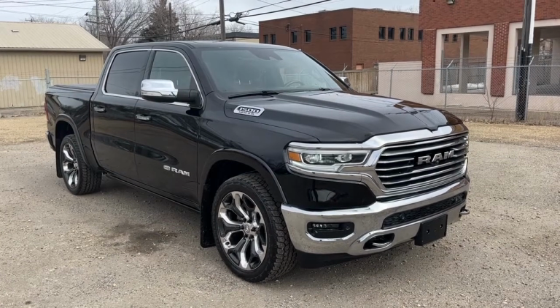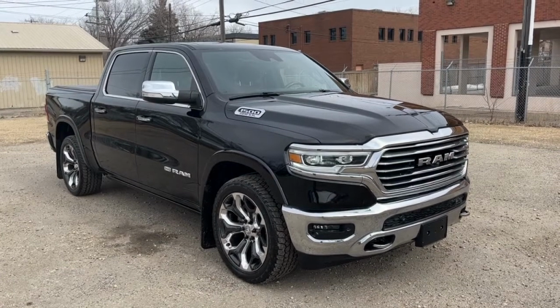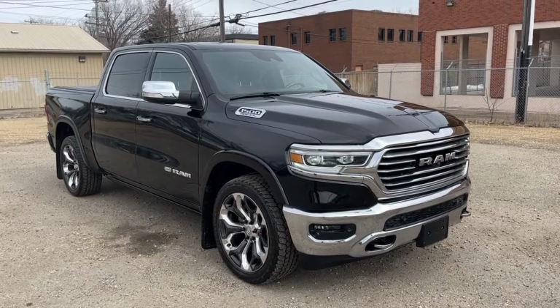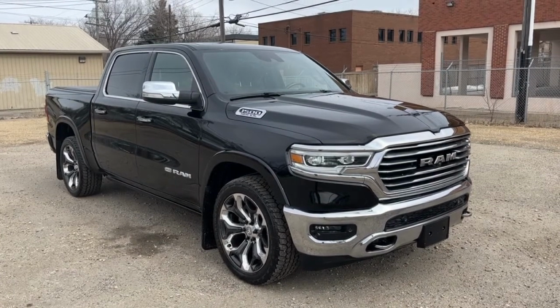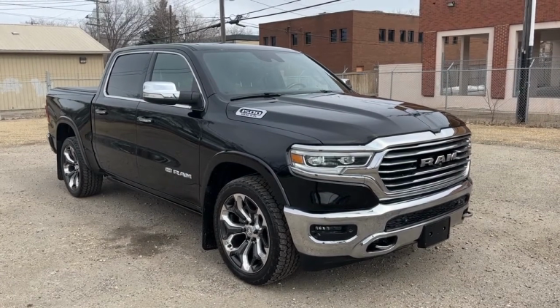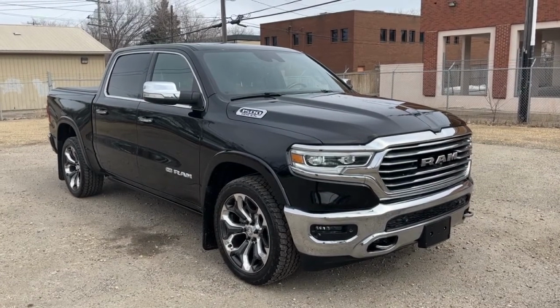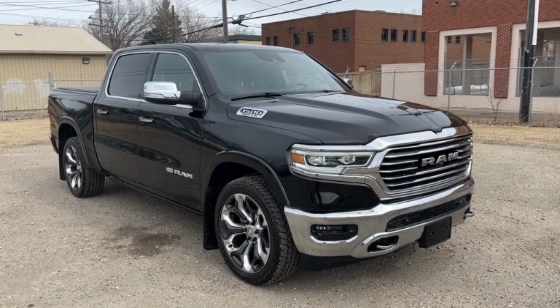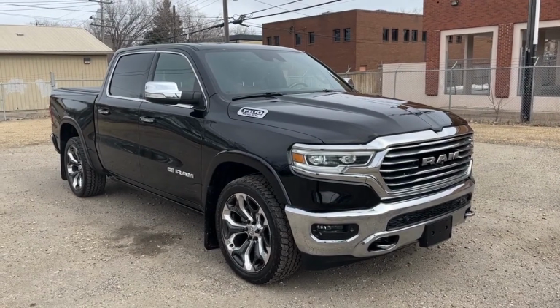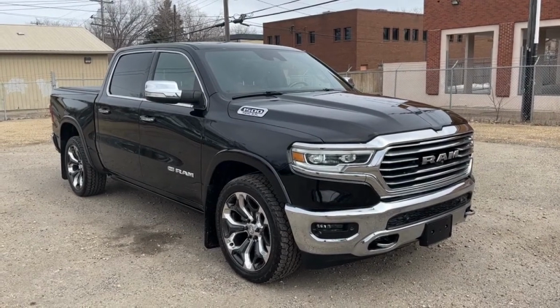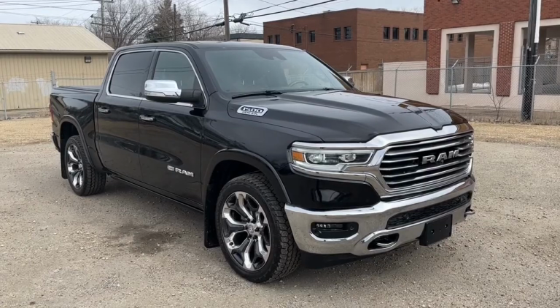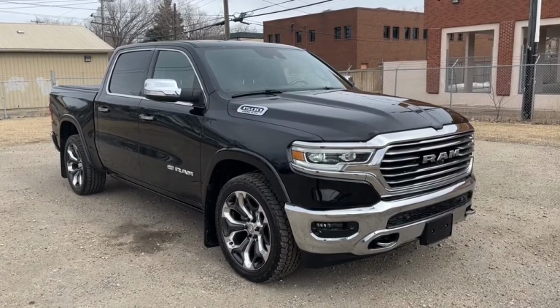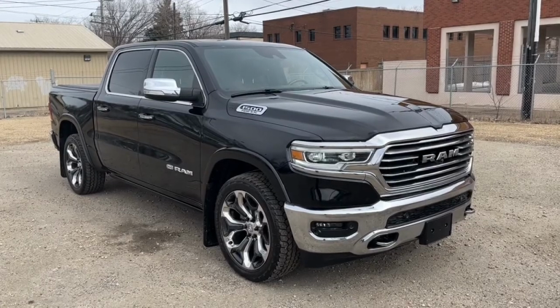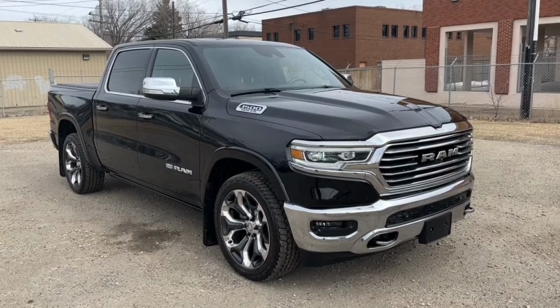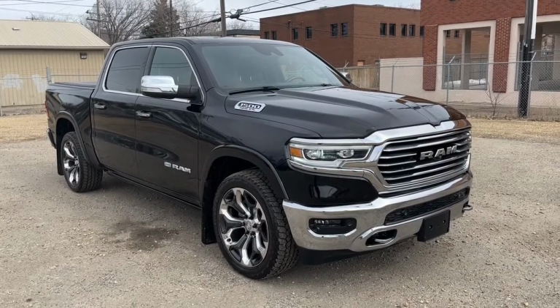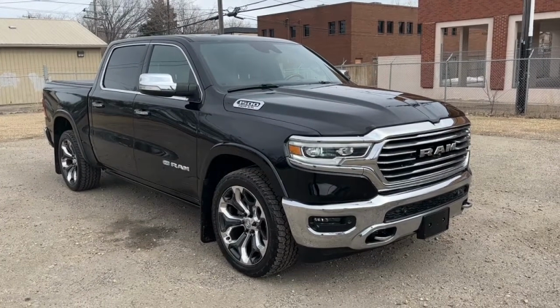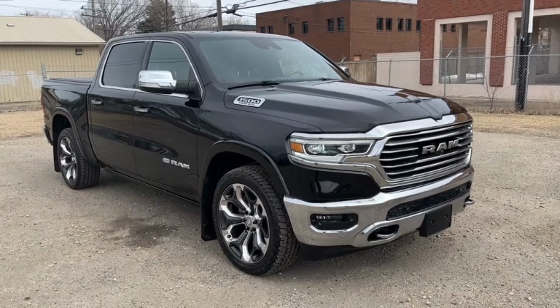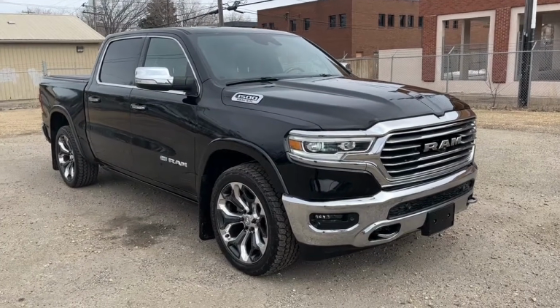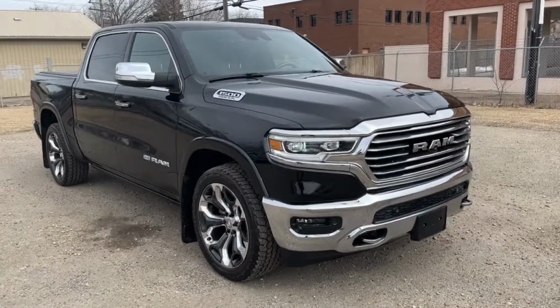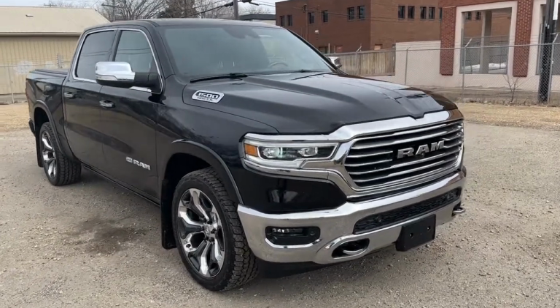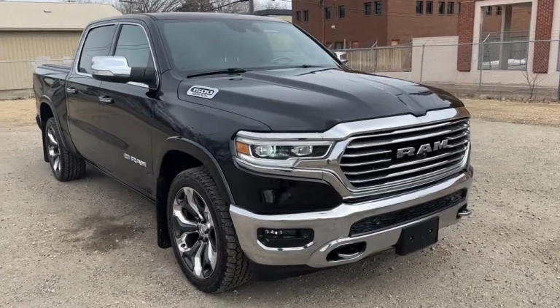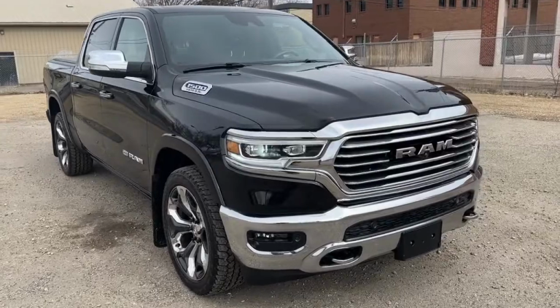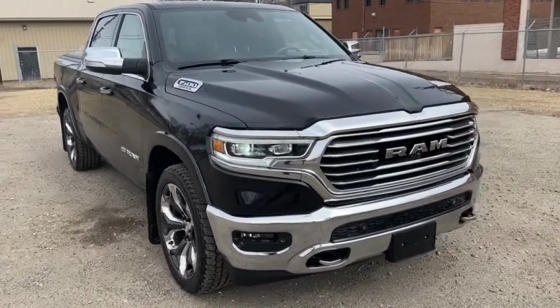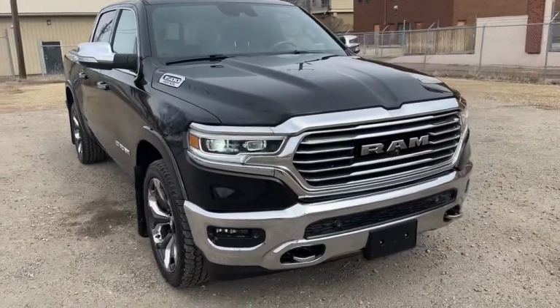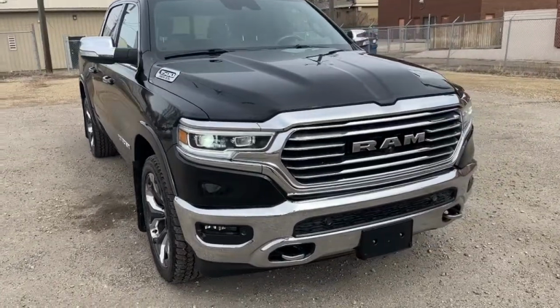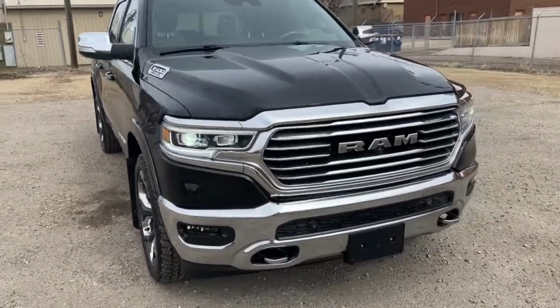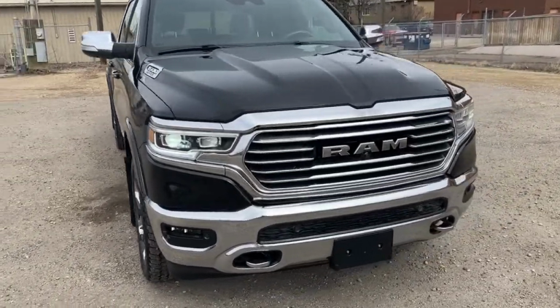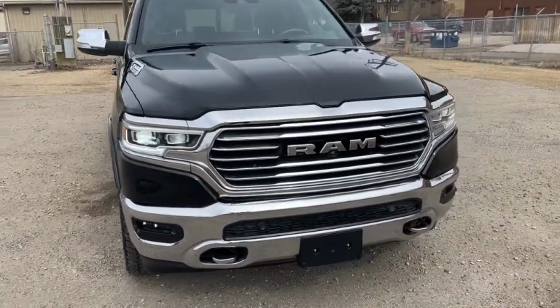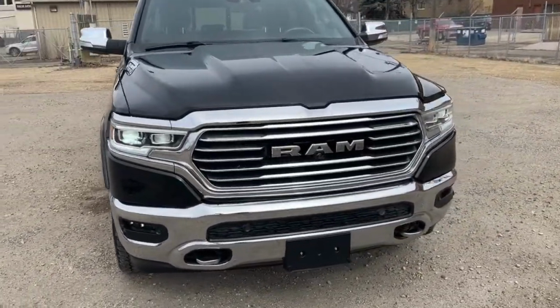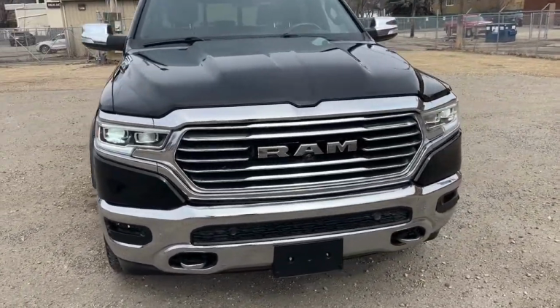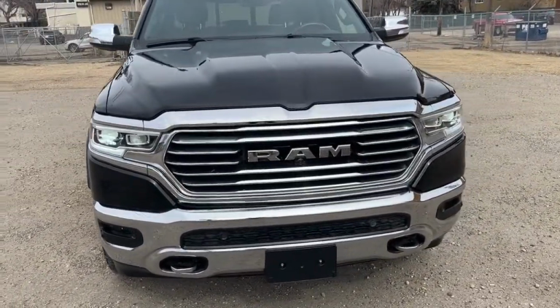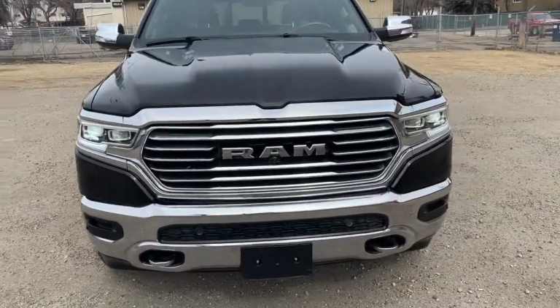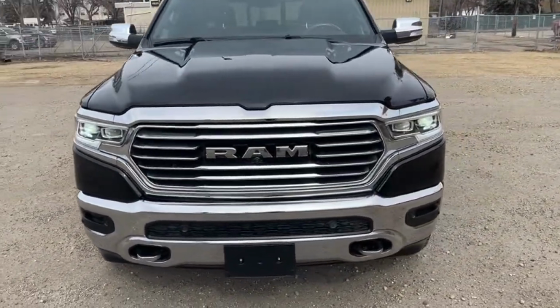Hey, it's Noah here at Waterloo Ford showing this 2019 Ram 1500 Longhorn Crew Cab. This Ram comes equipped with the 5.7L Hemi V8 motor and an 8-speed automatic transmission.